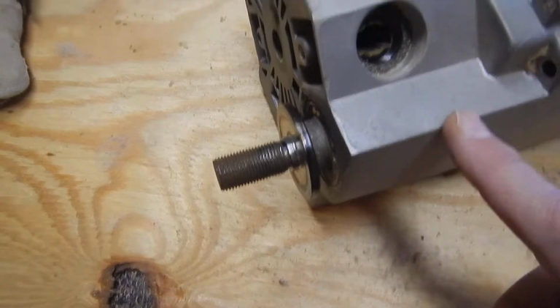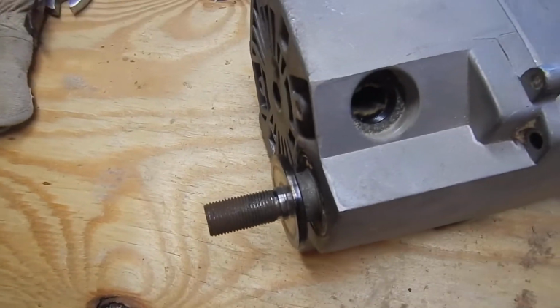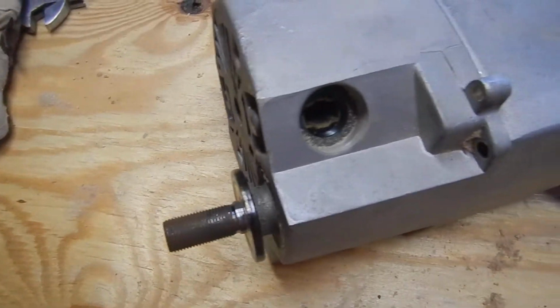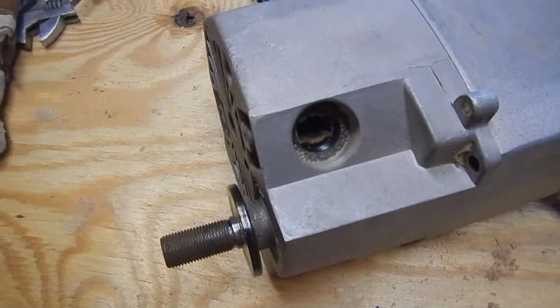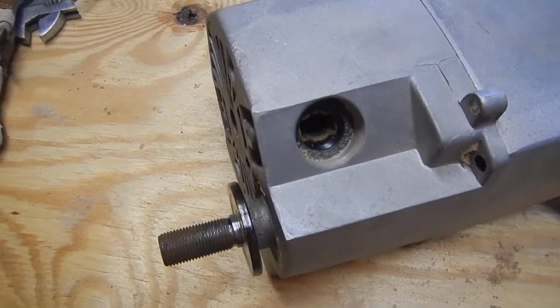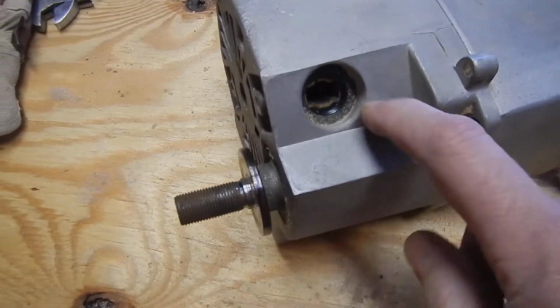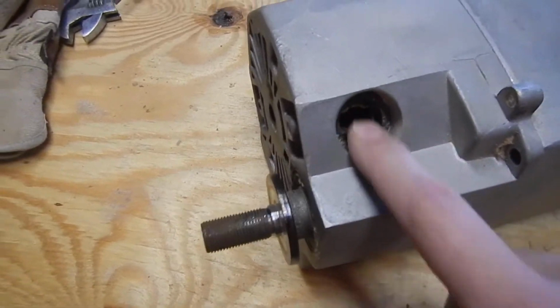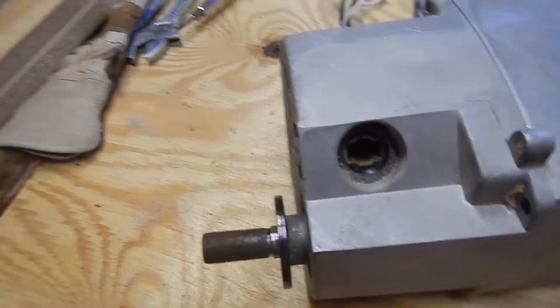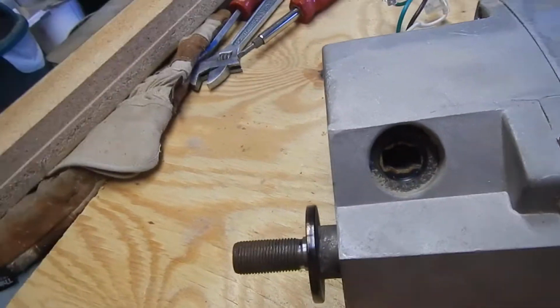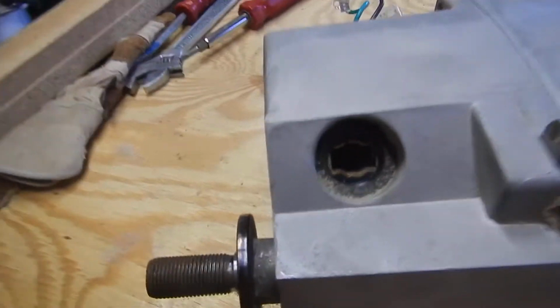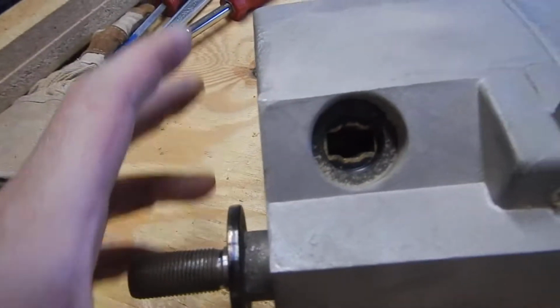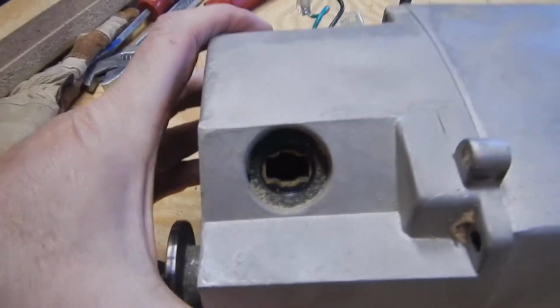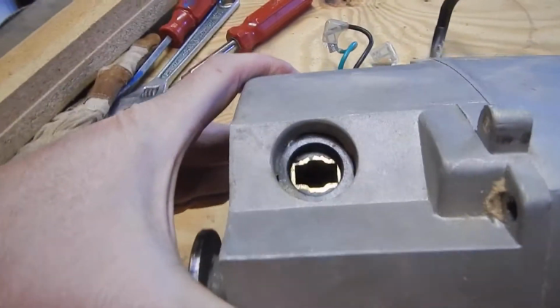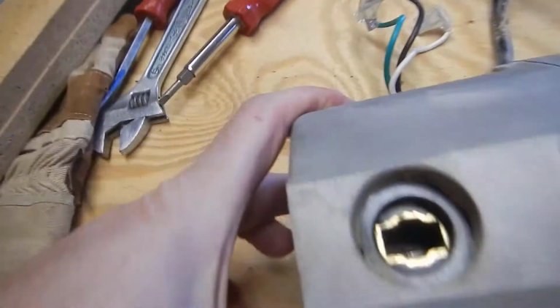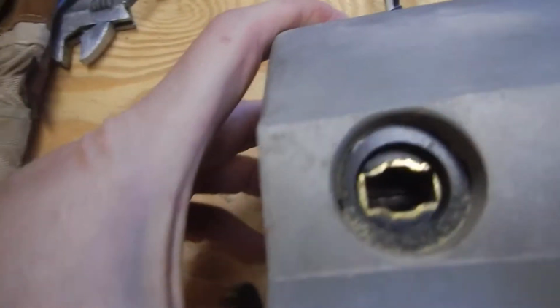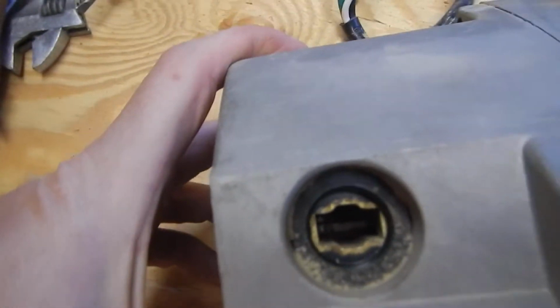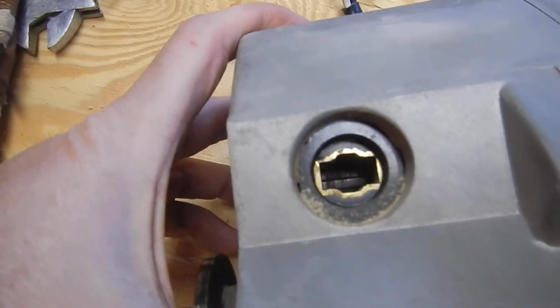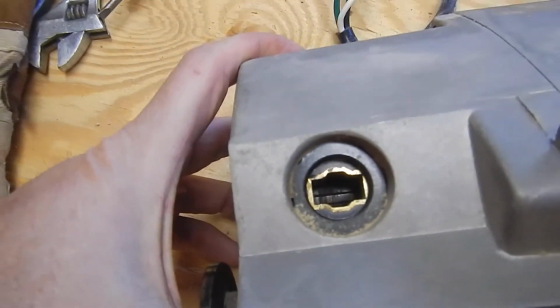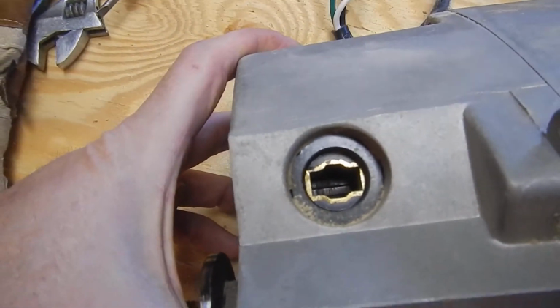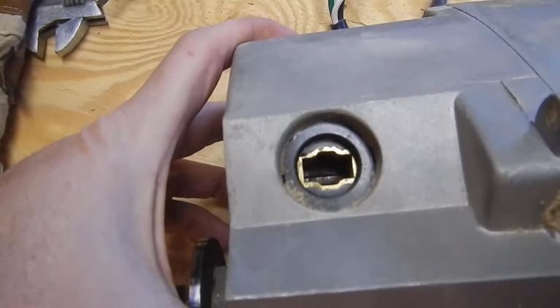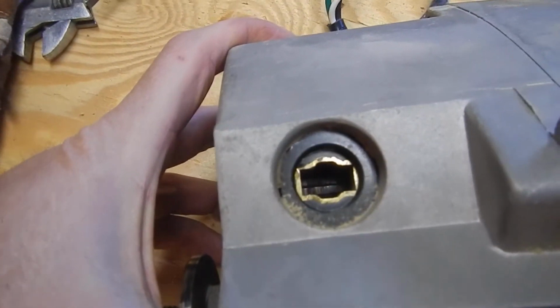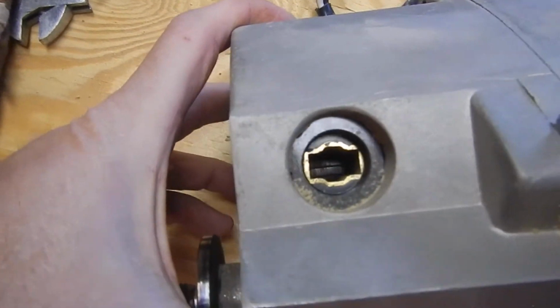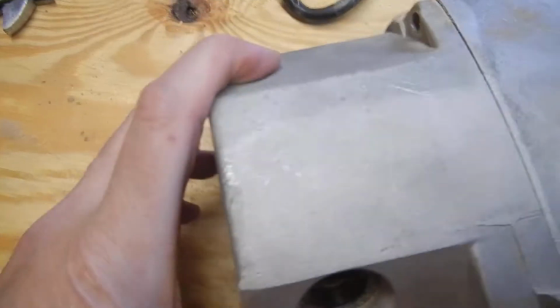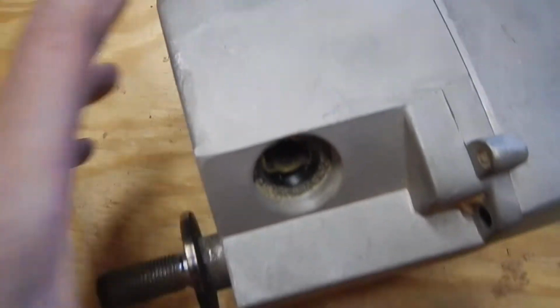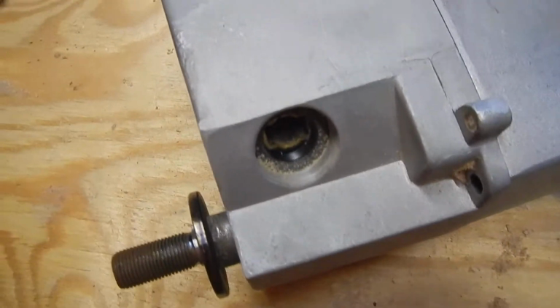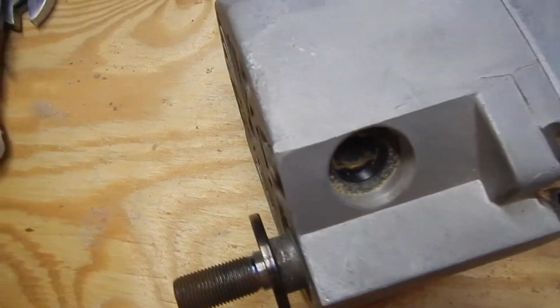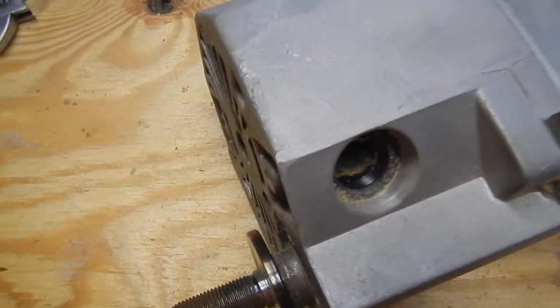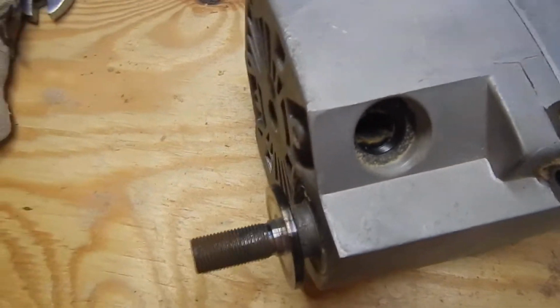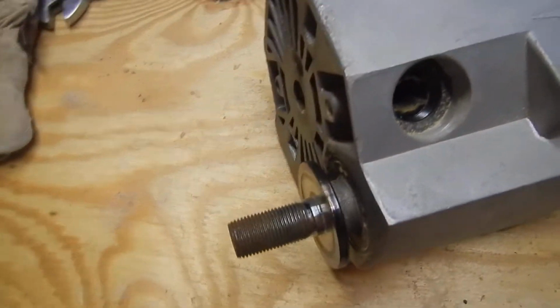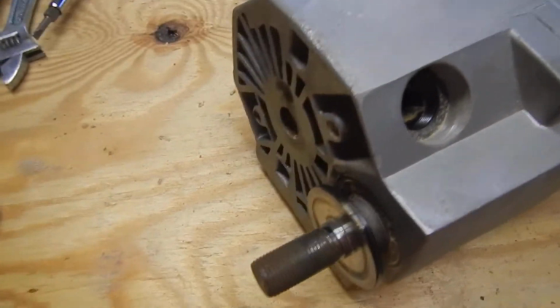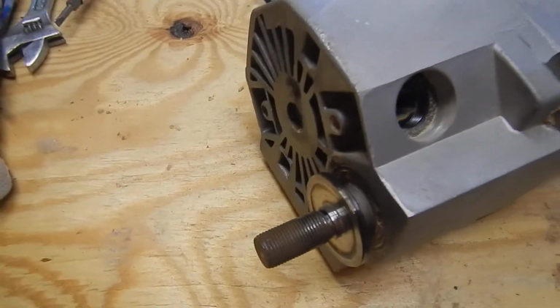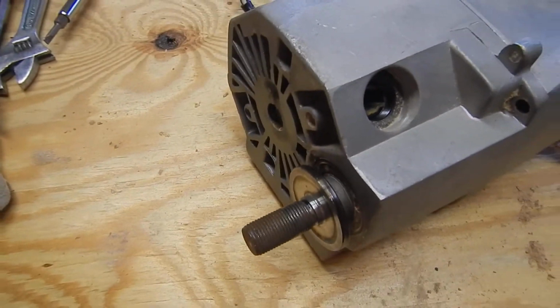Any ideas? I took the brushes out, and I can see through there. When I look in, it looks like there's a little bit of scarring down there, so I think that needs to be repaired. And the brushes also need to be repaired — they're a little bit broken.